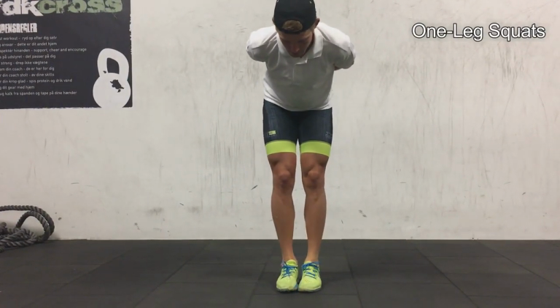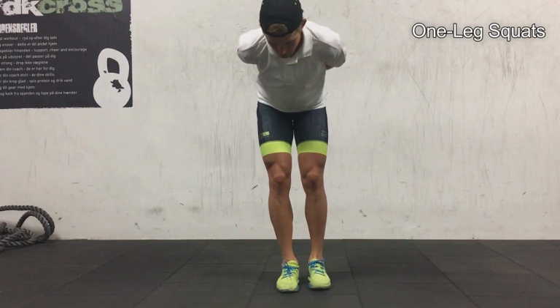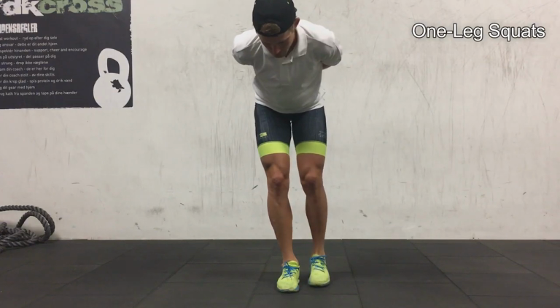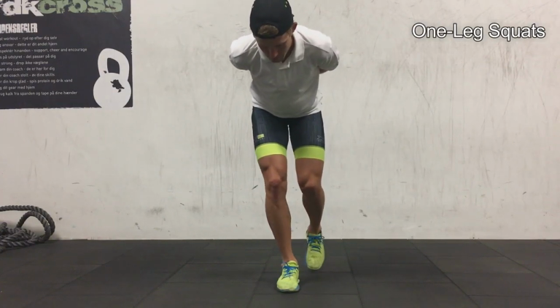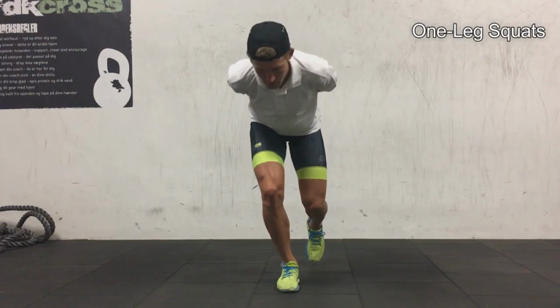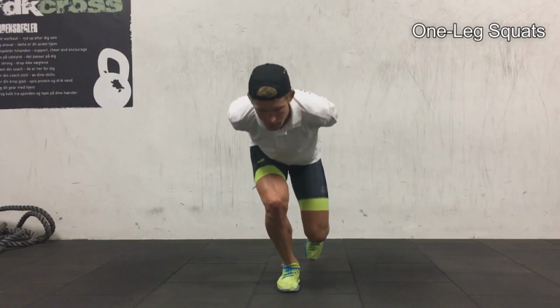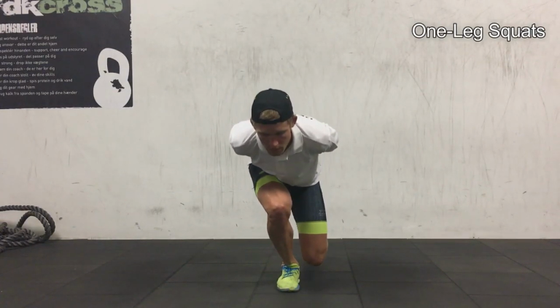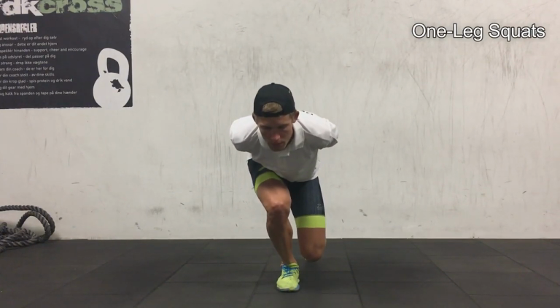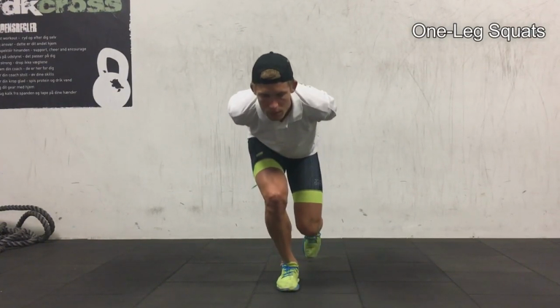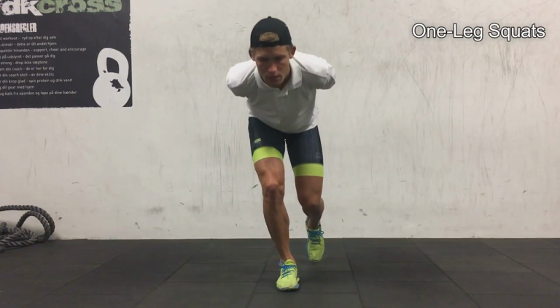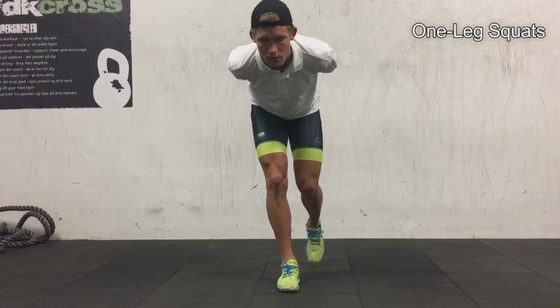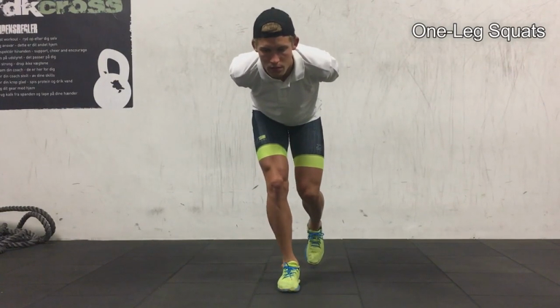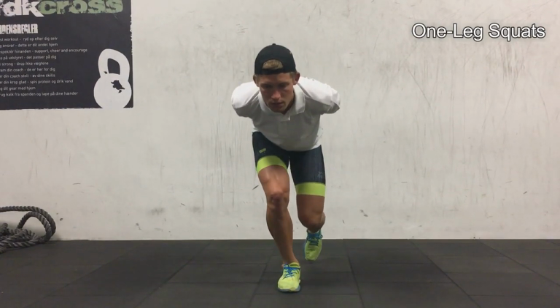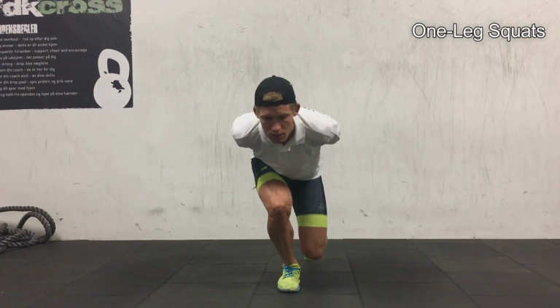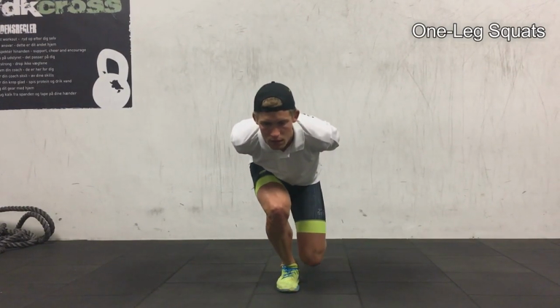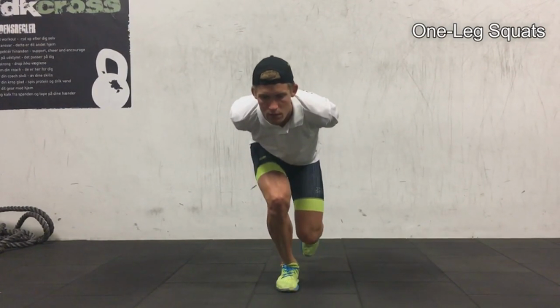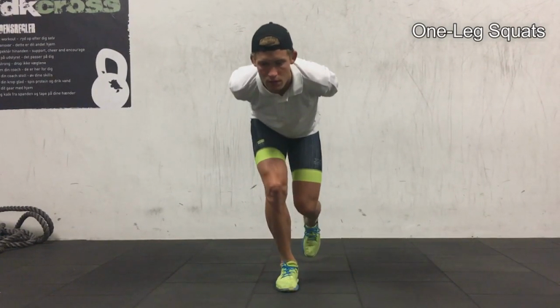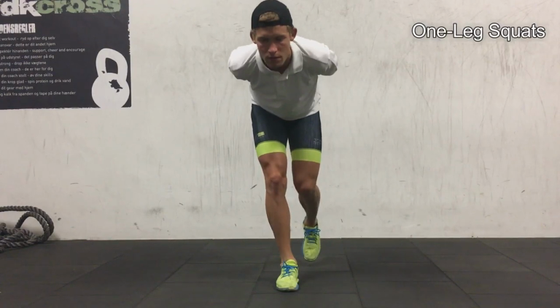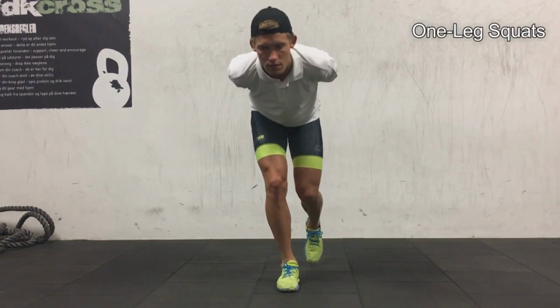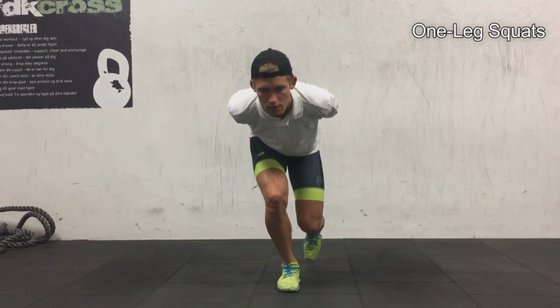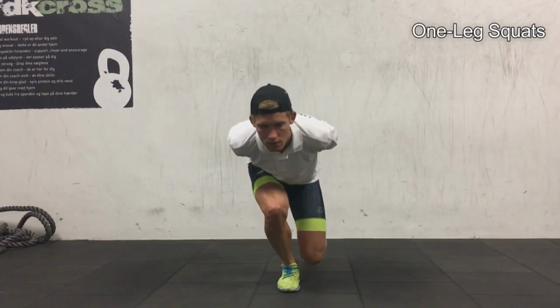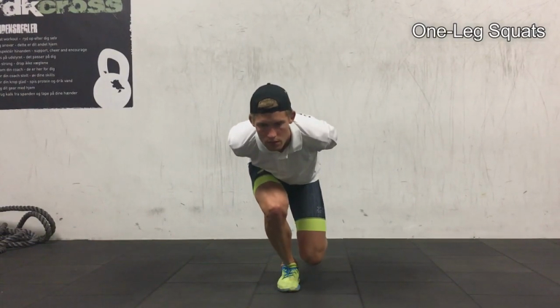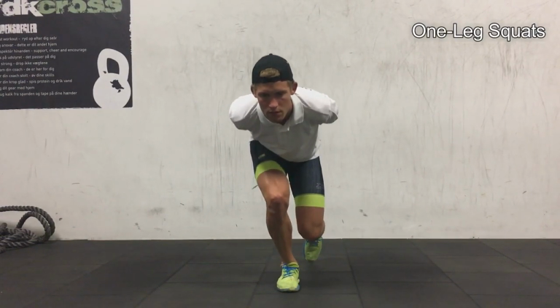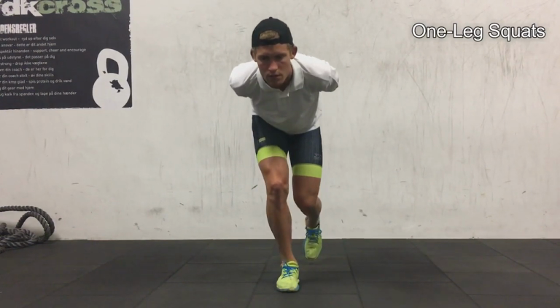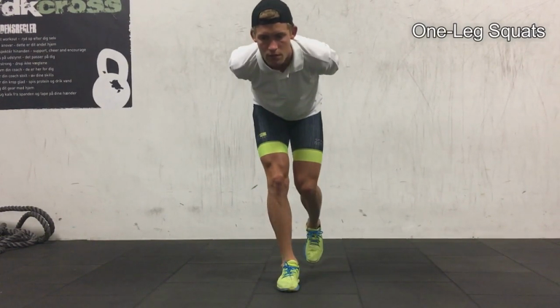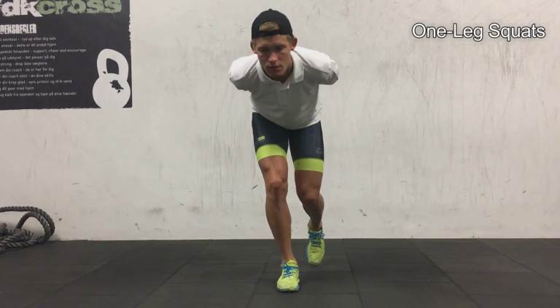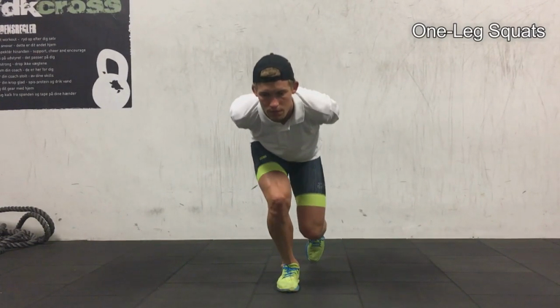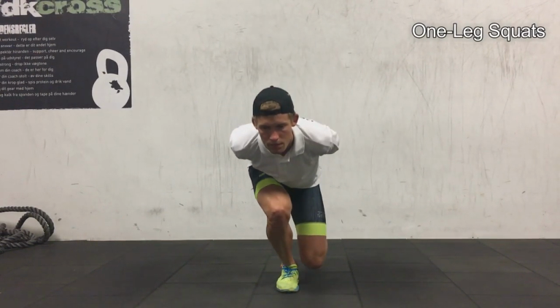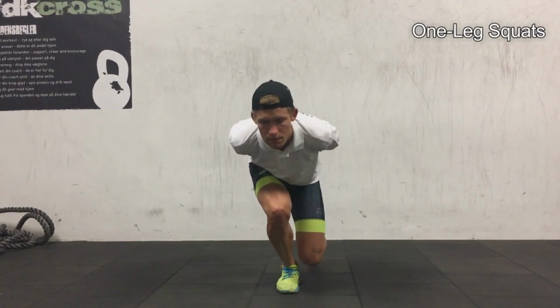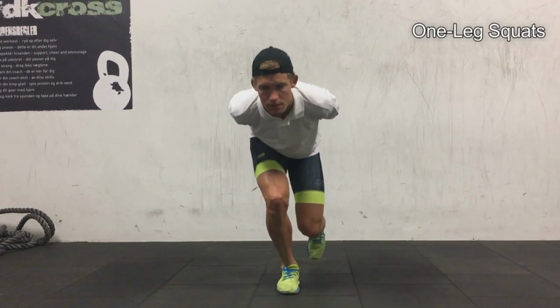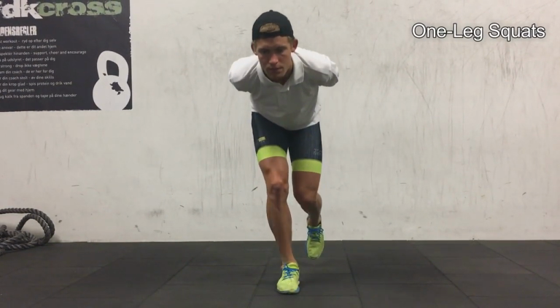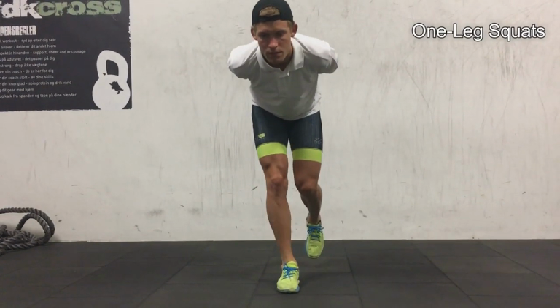A good thing I use to make sure I get low enough is that the knee behind almost touches the ground, so I can feel it from the opposite angle when I go down.